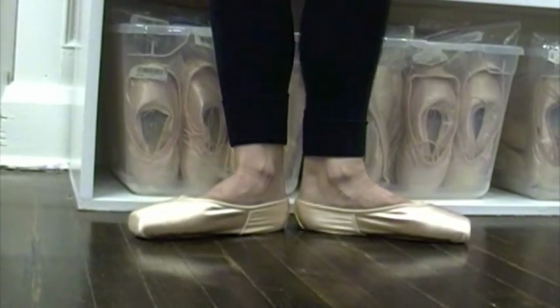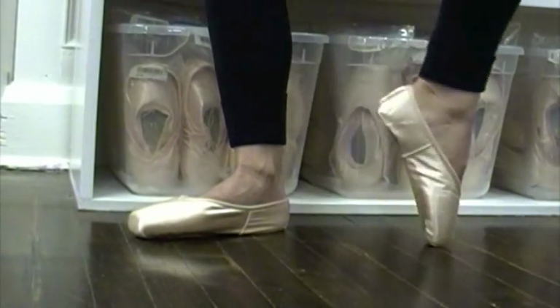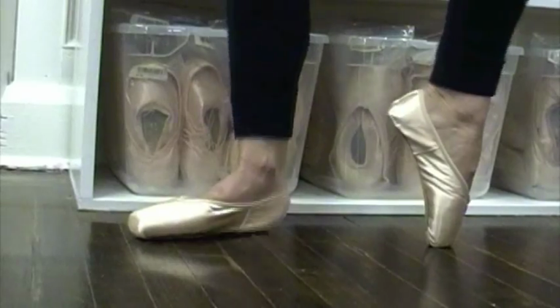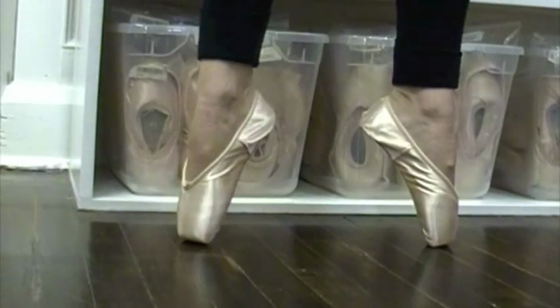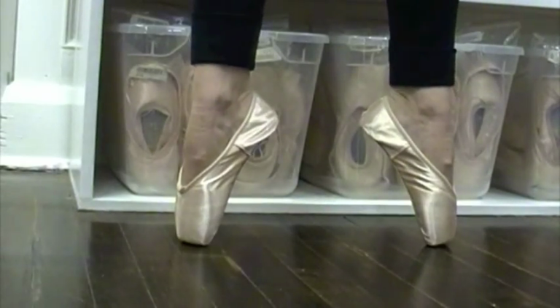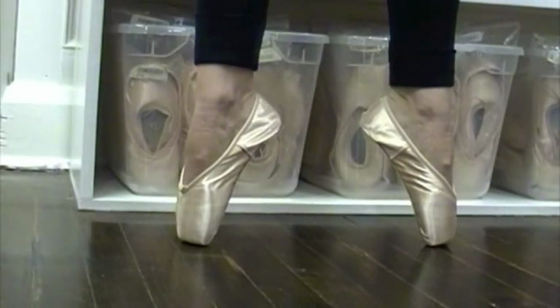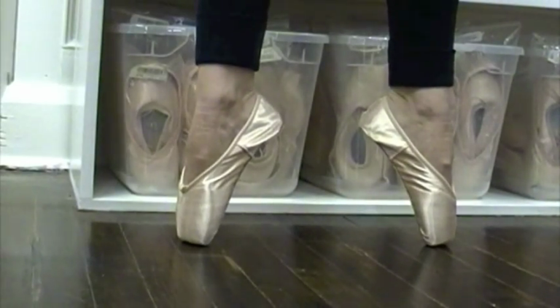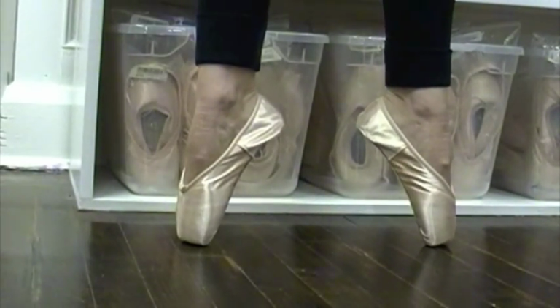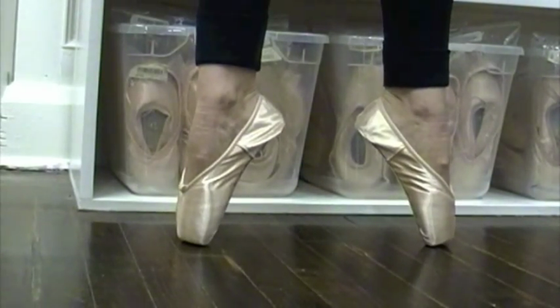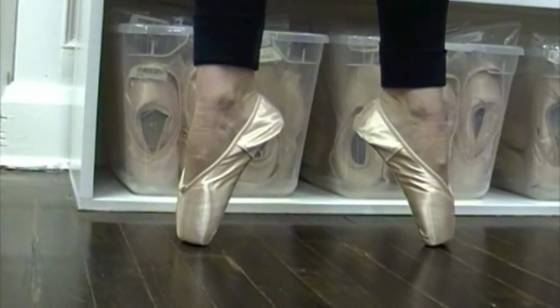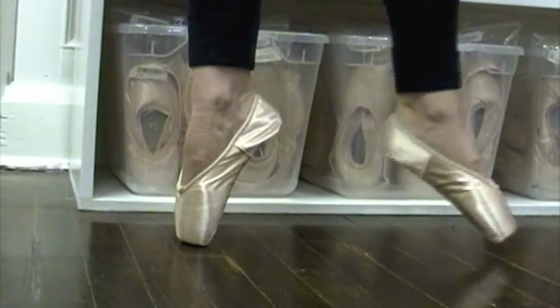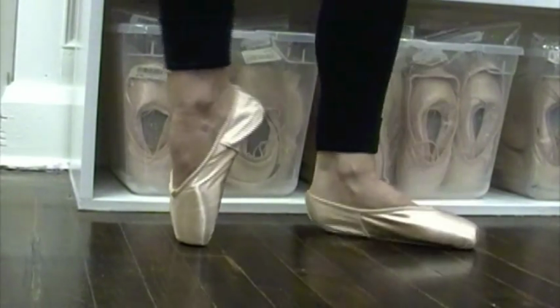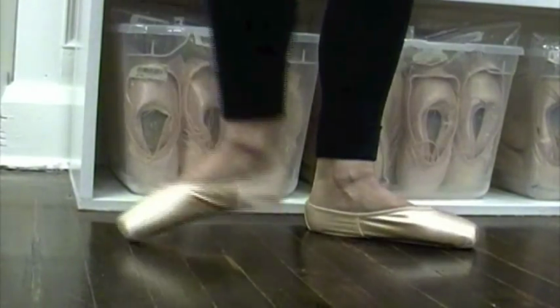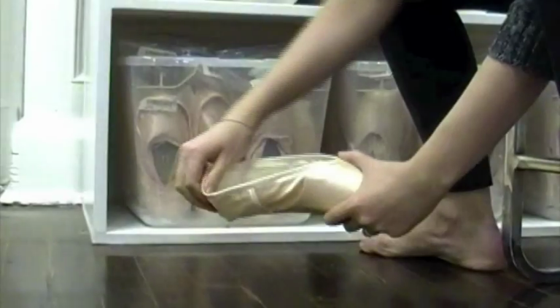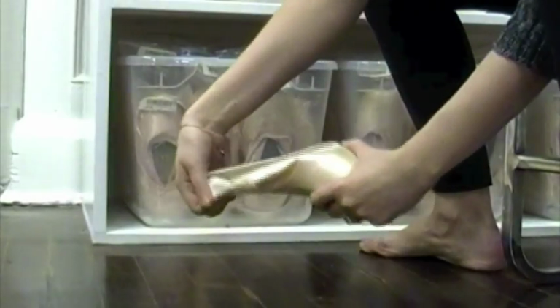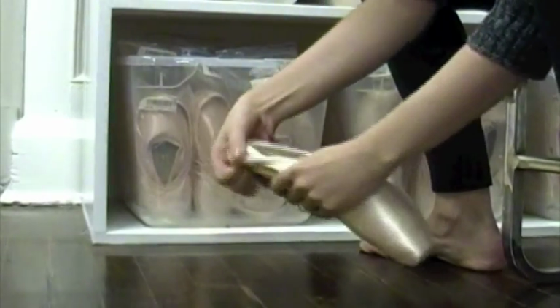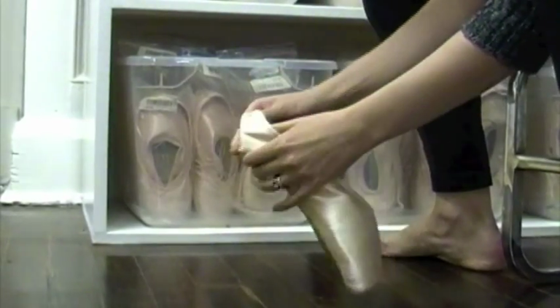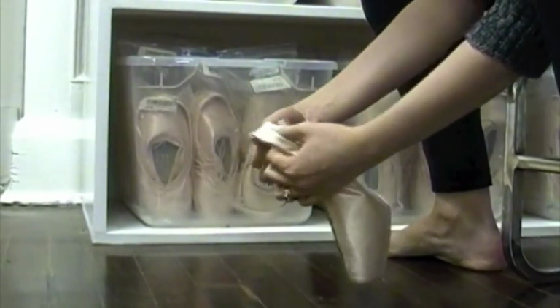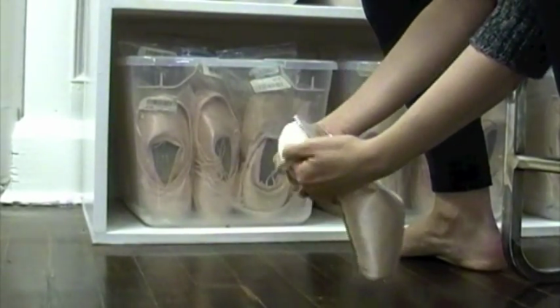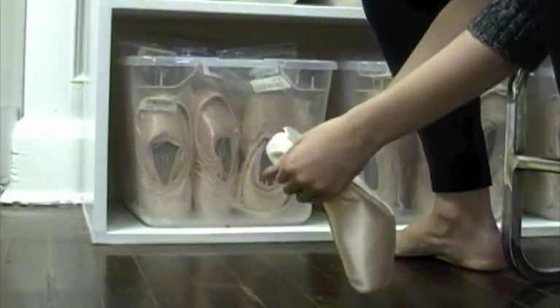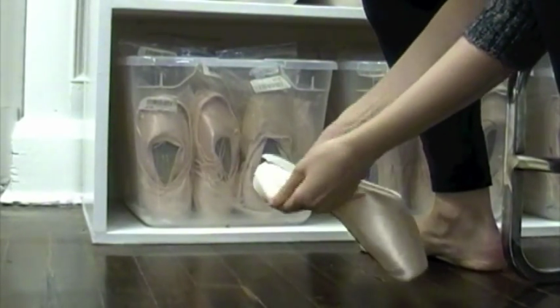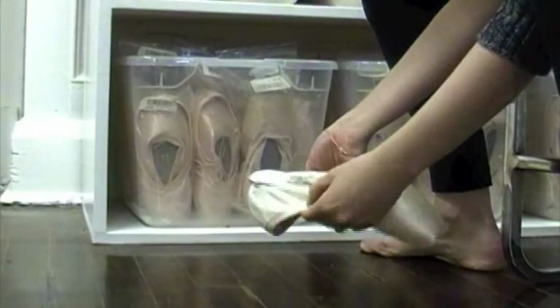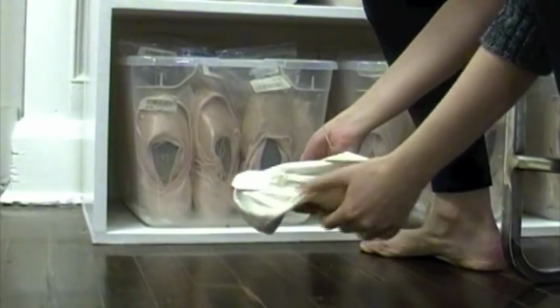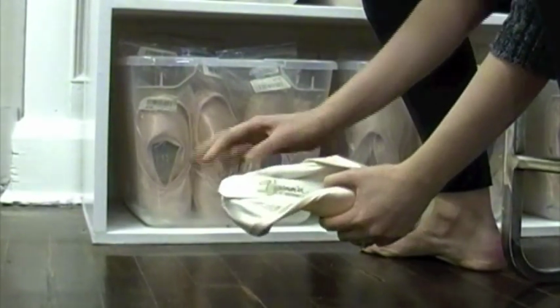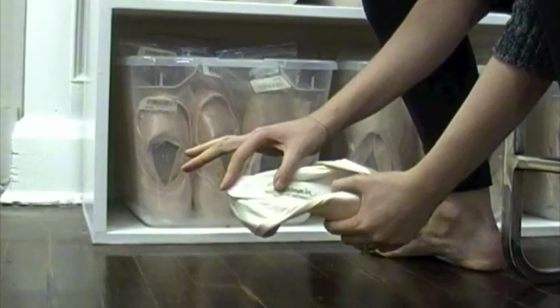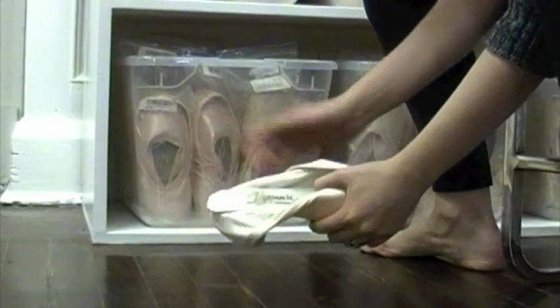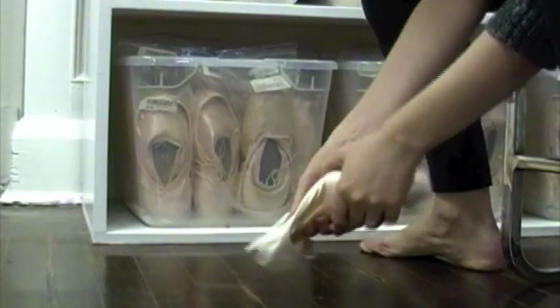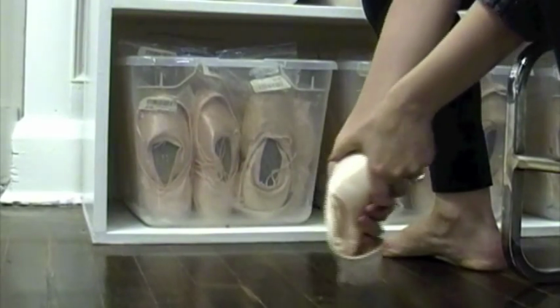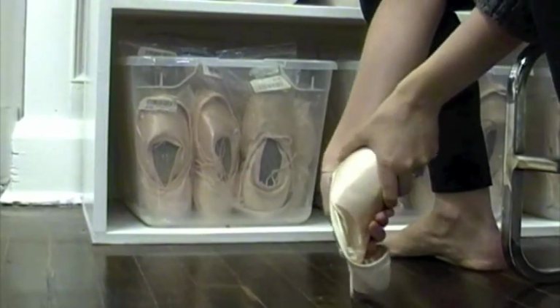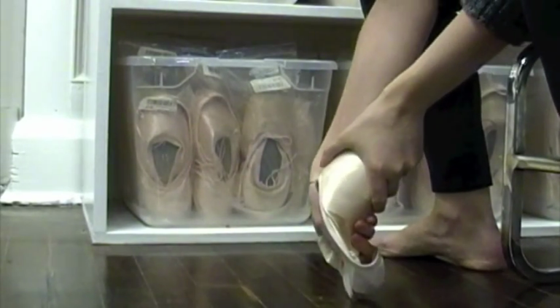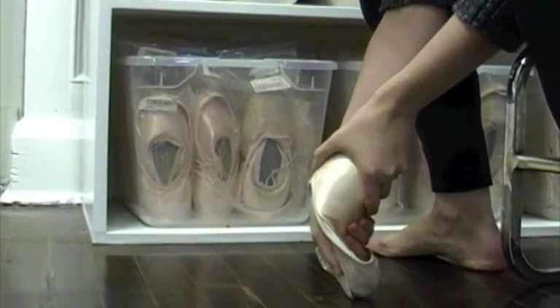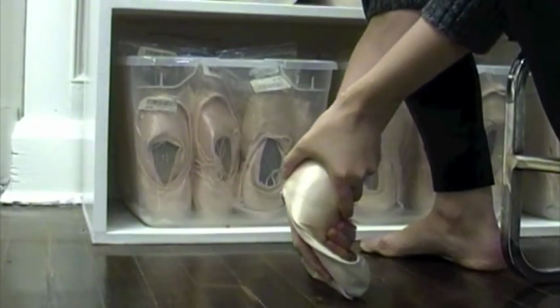On a new shoe, the shank will pull away from the arch and heel of the foot, giving little support. You can roll the heel of the shank on the floor so that some of the paste breaks away and allows the shank to form to the heel, ideally creating a kind of shelf for the heel.